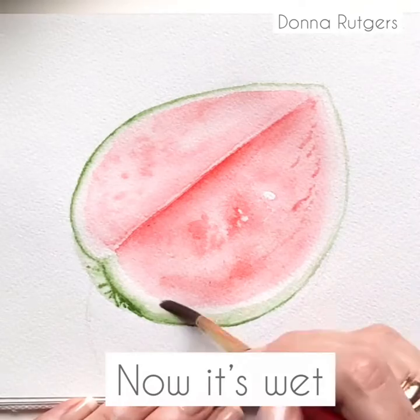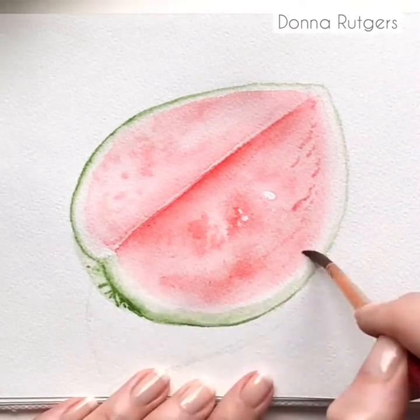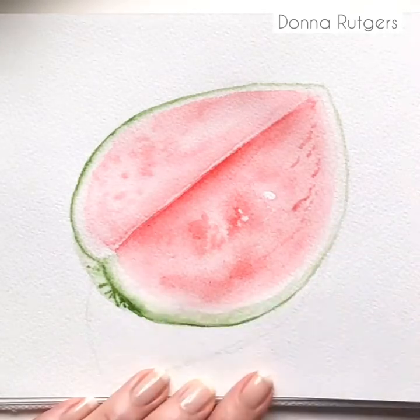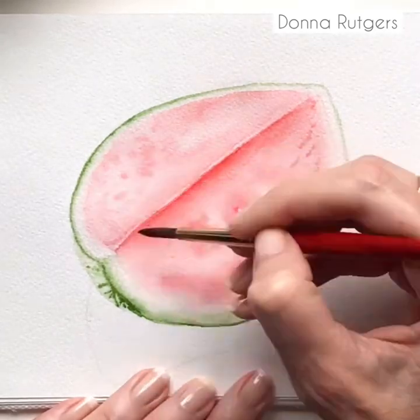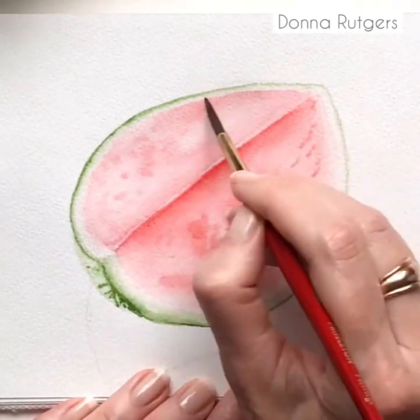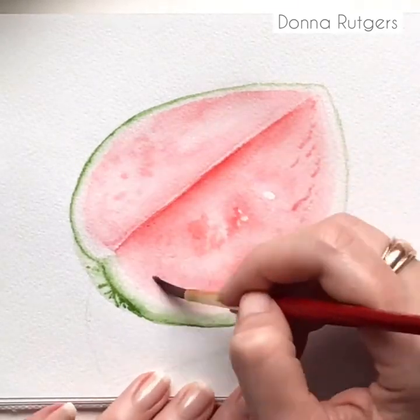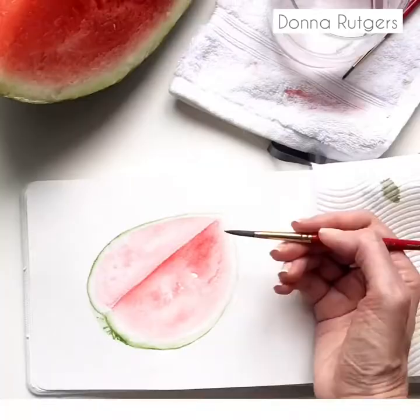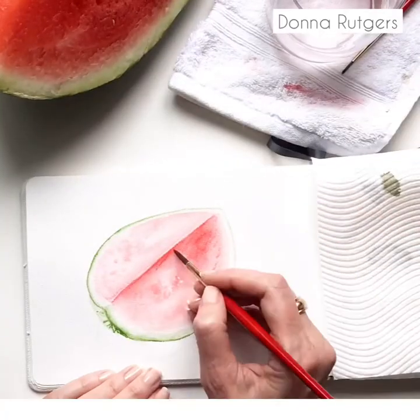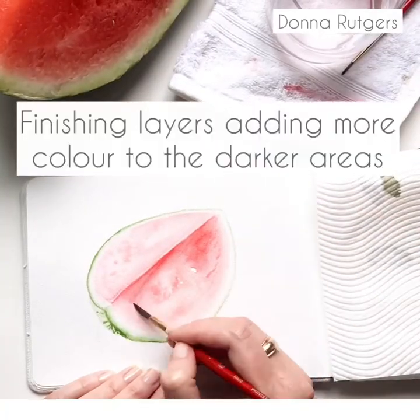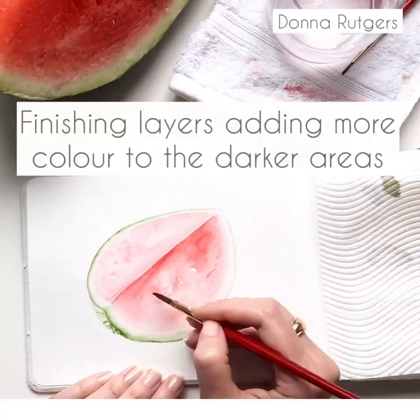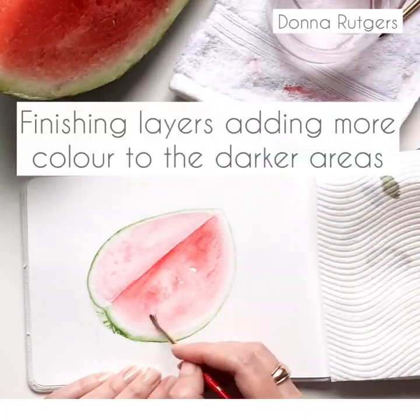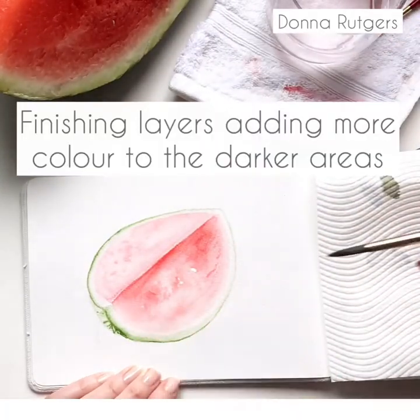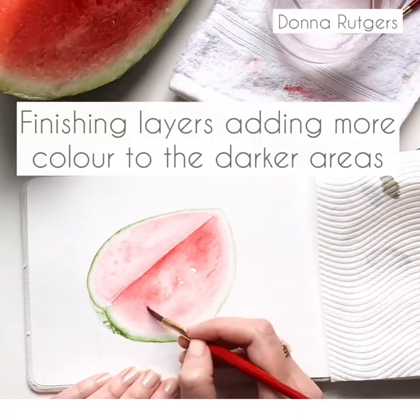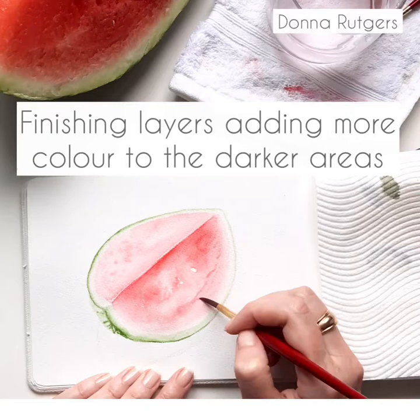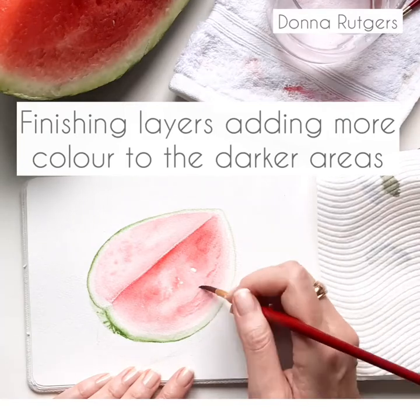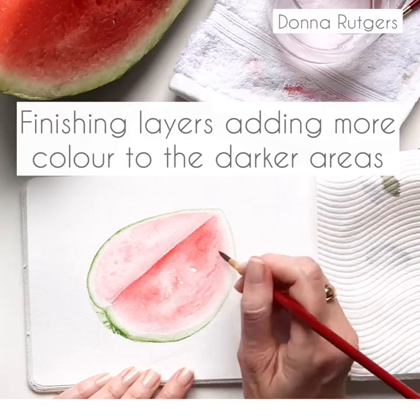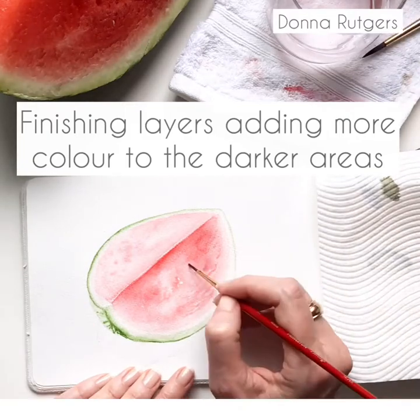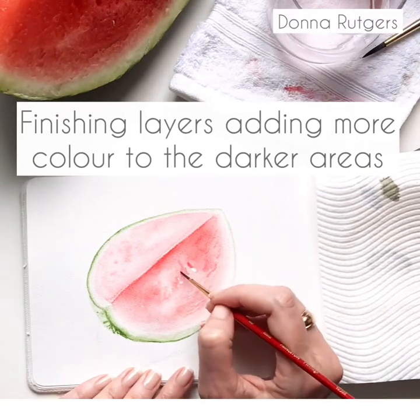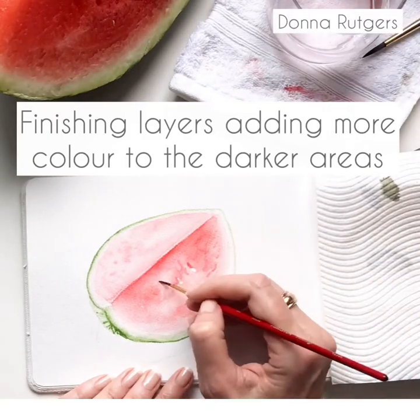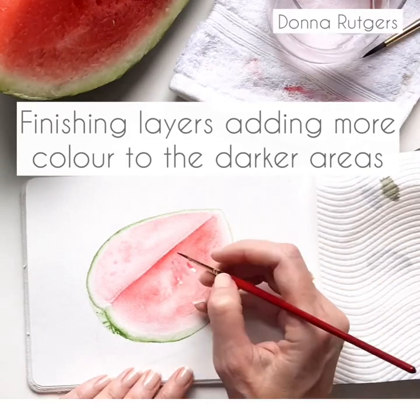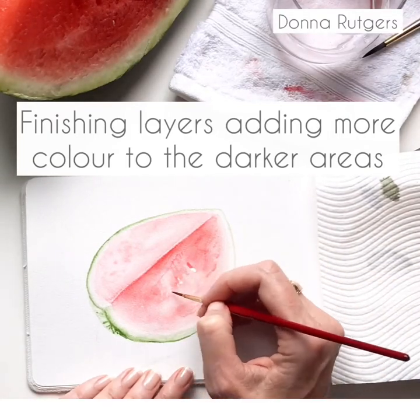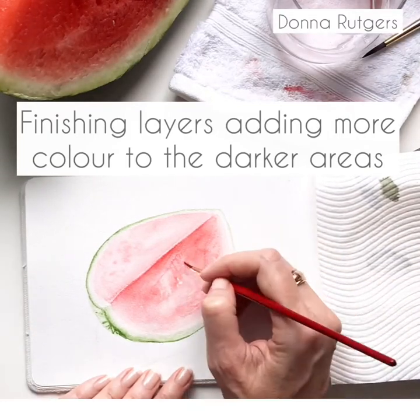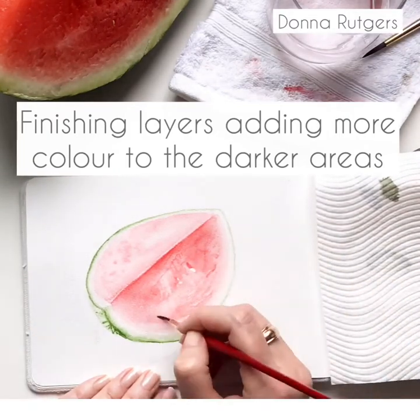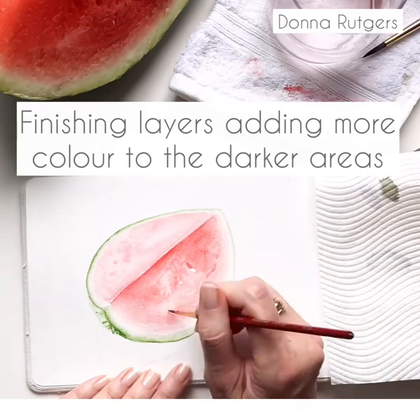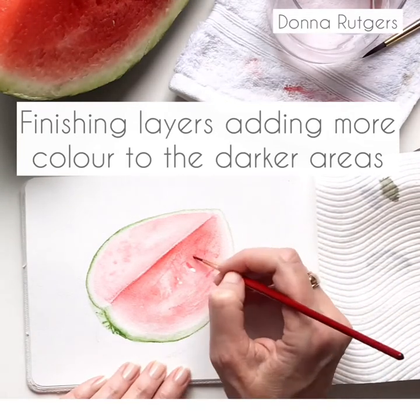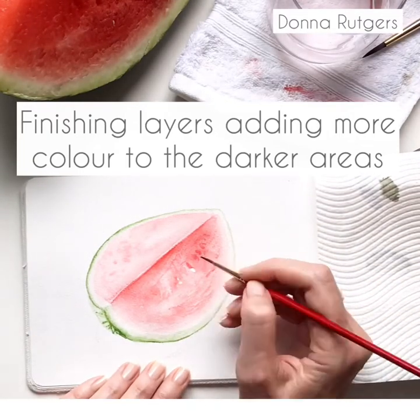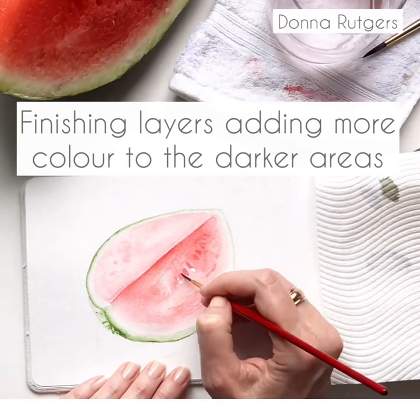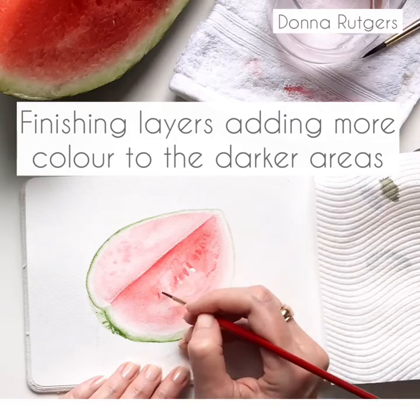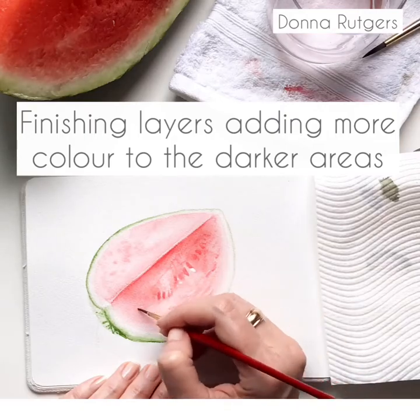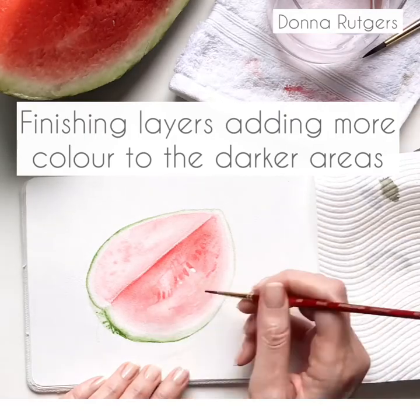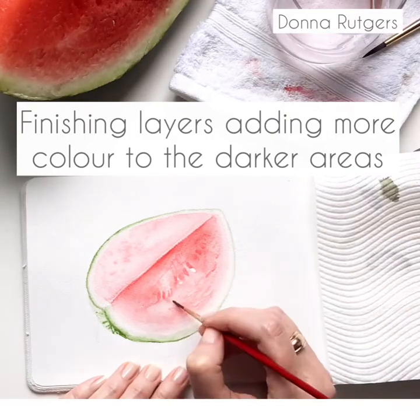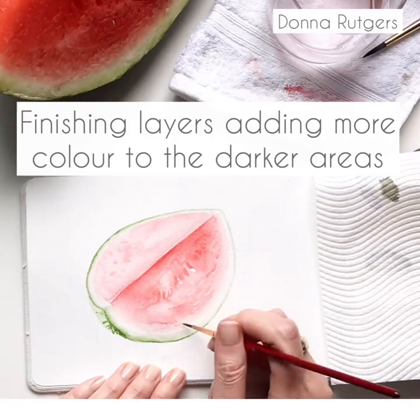Here I'm just adding some texture to the watermelon. Less water in the colour is how I get it a little bit darker. I don't want to change the colour at any point — I'm just adding a few definitions.